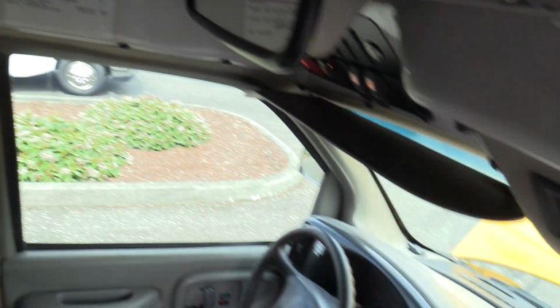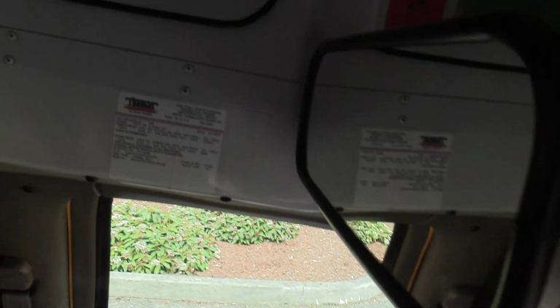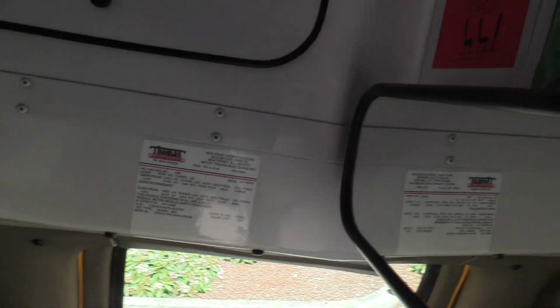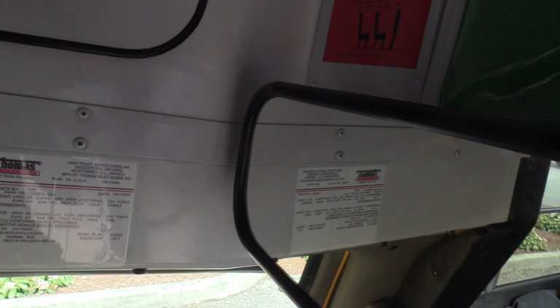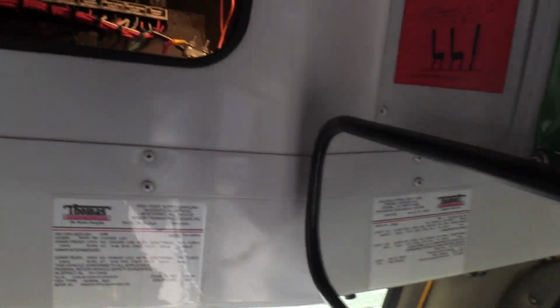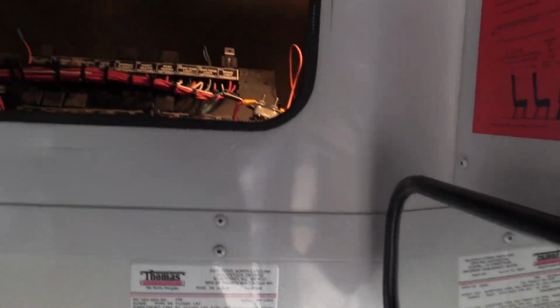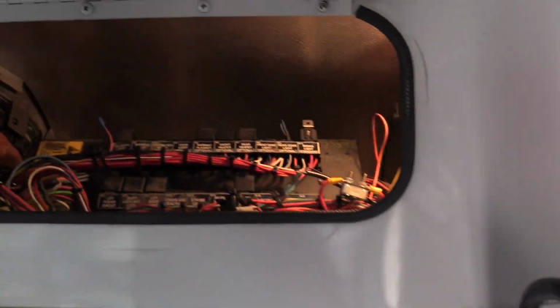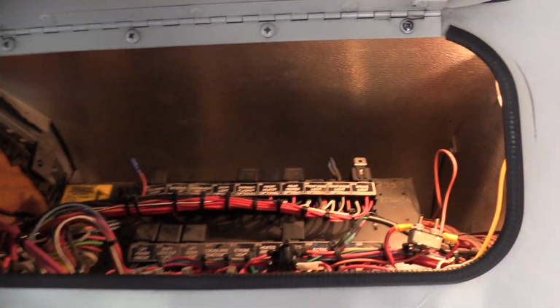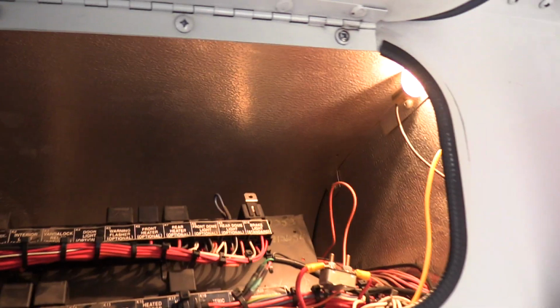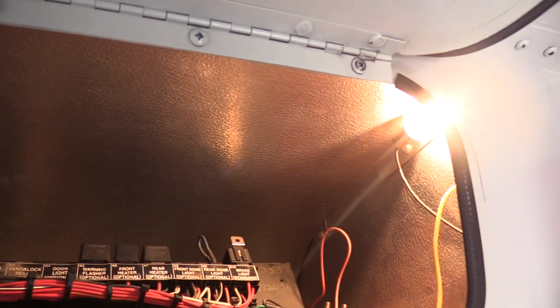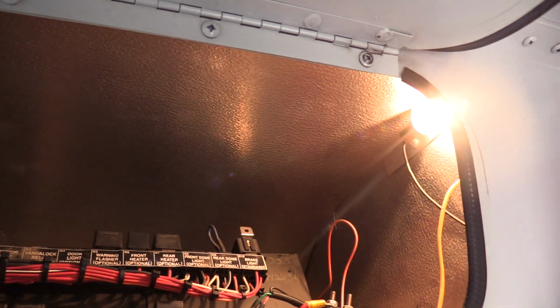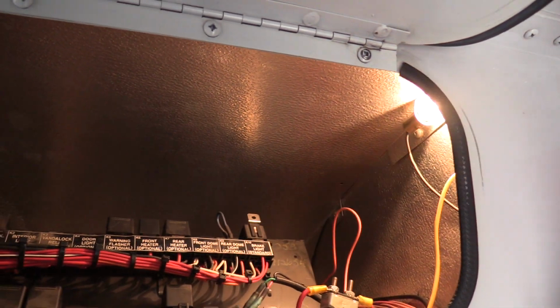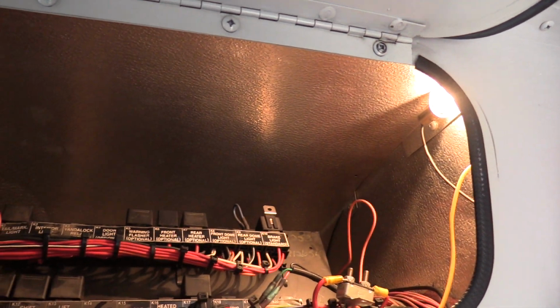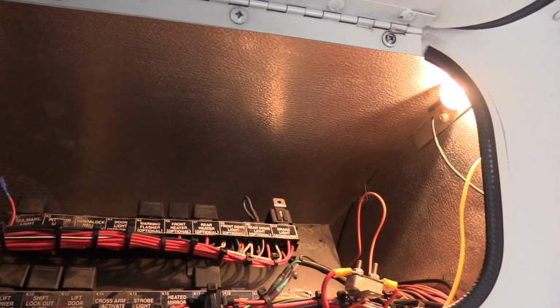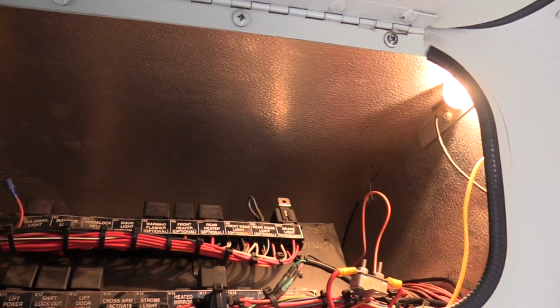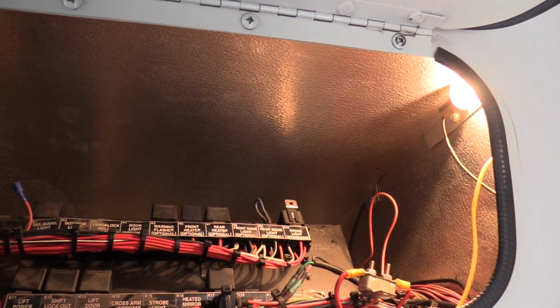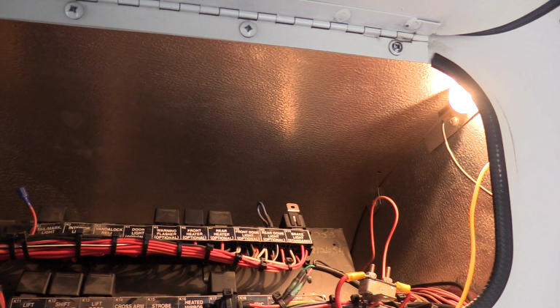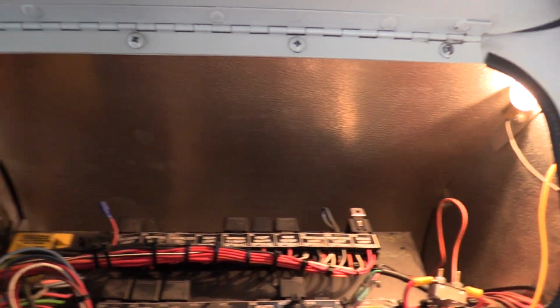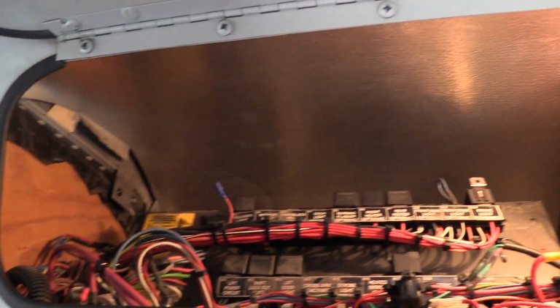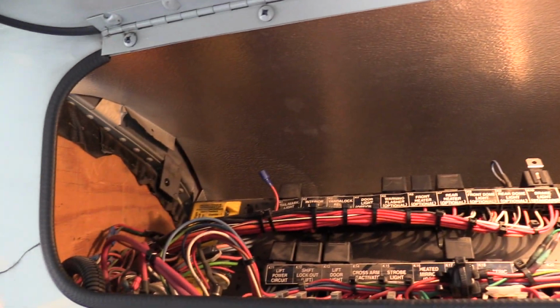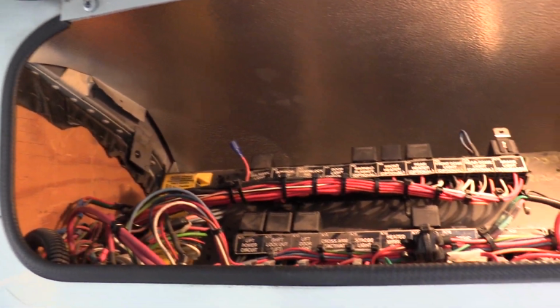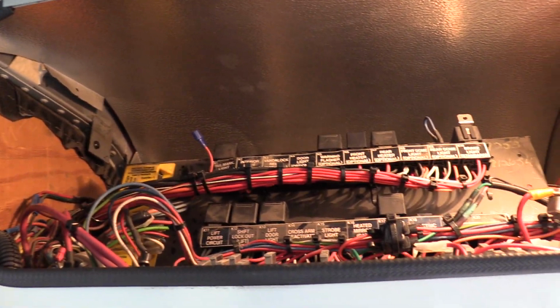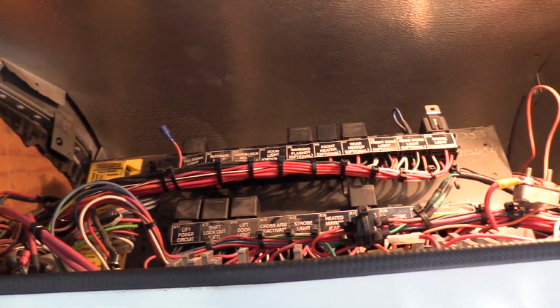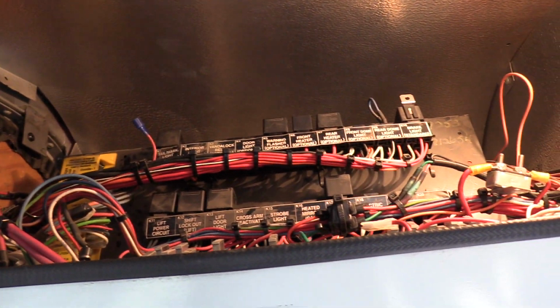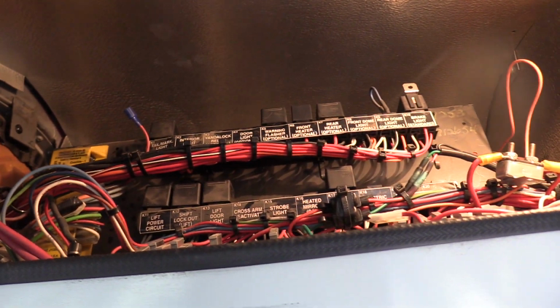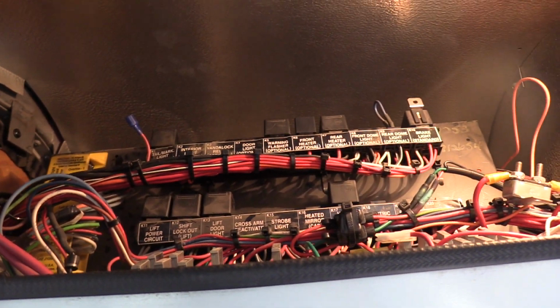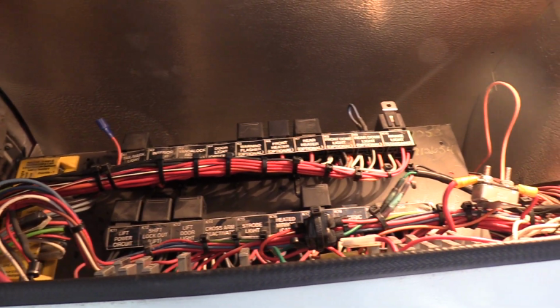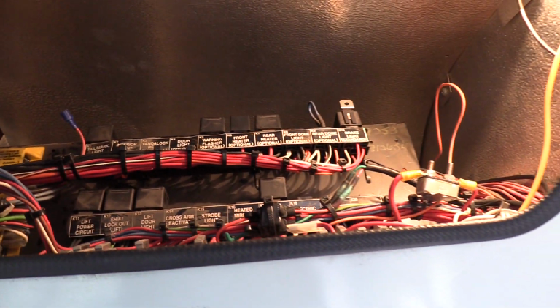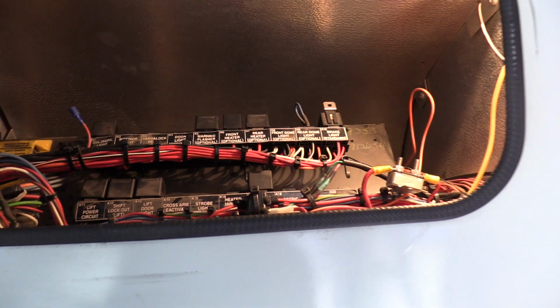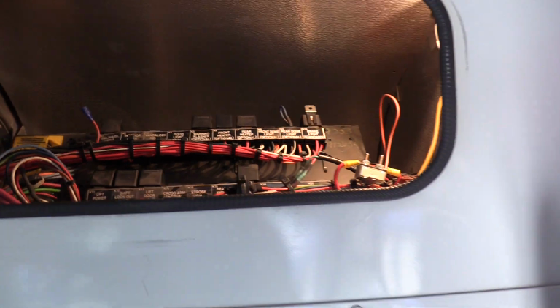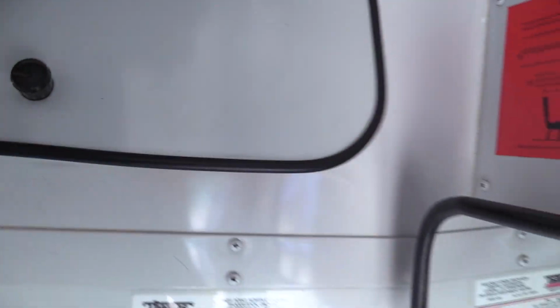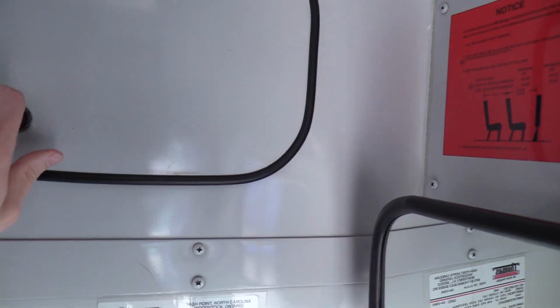Here's the compartment with that light. You can see all your relays and everything. Everything is also labeled, which is nice — makes it easy for your mechanics.